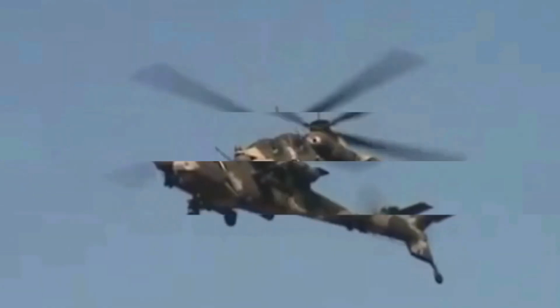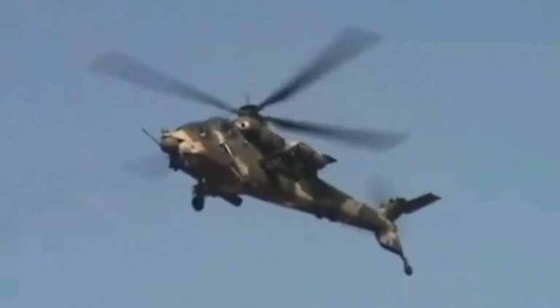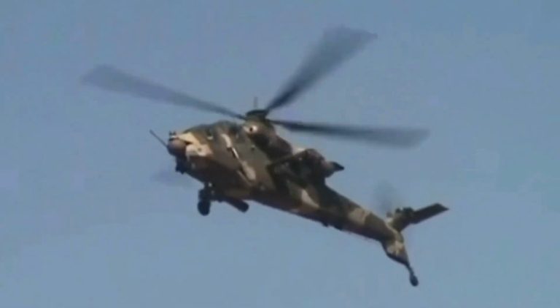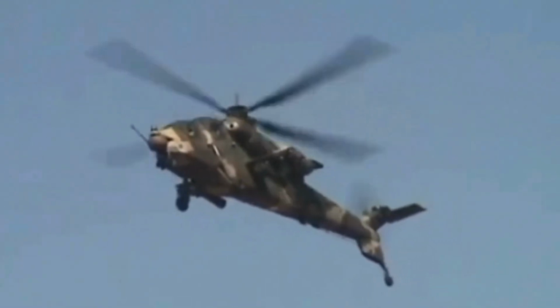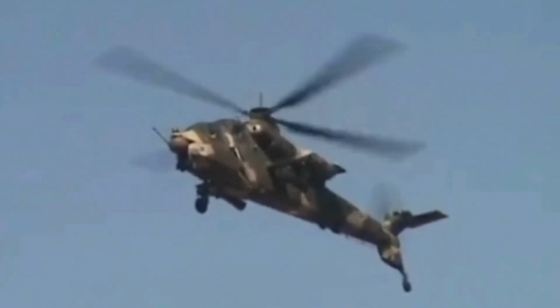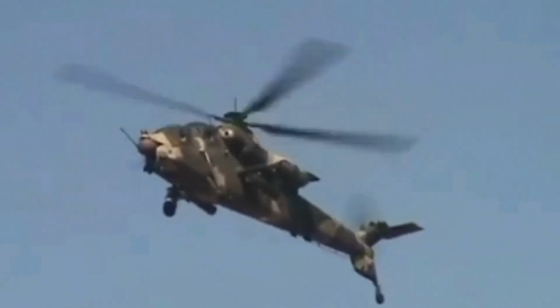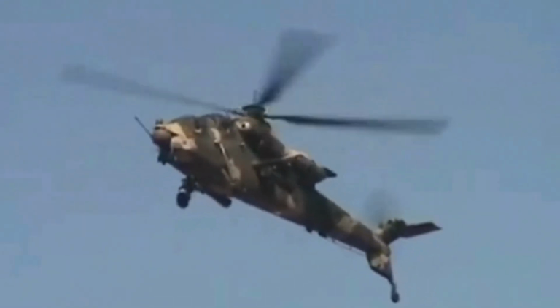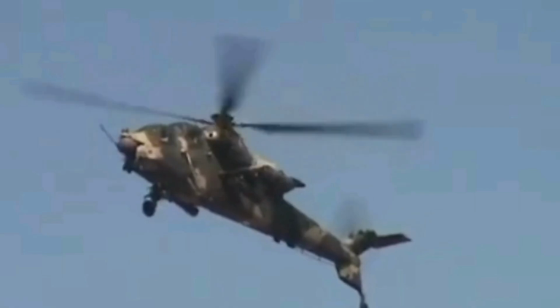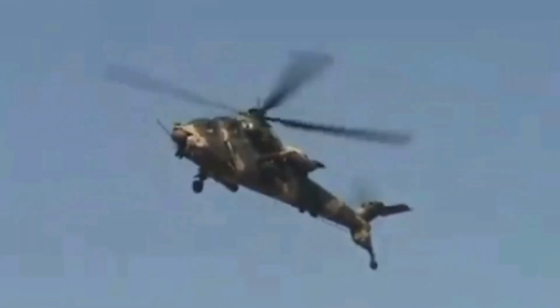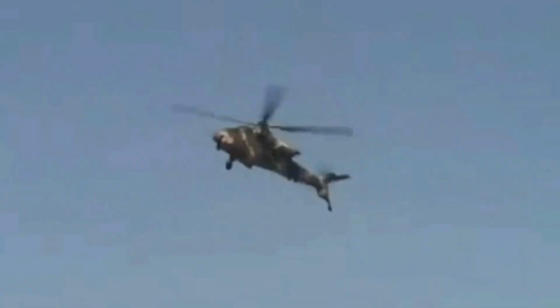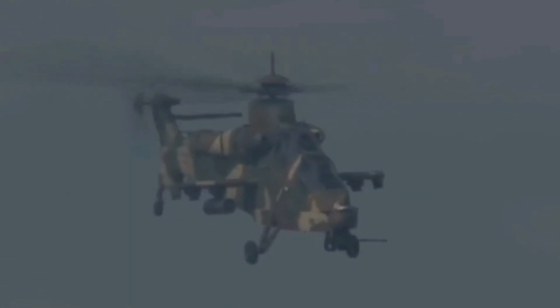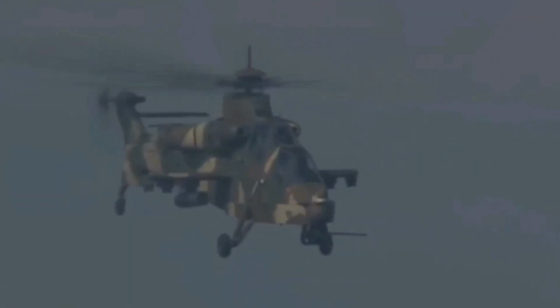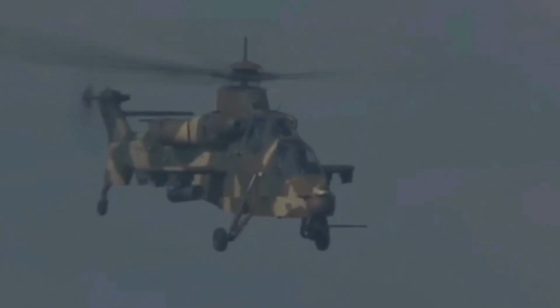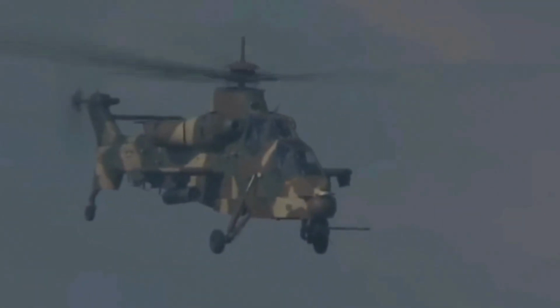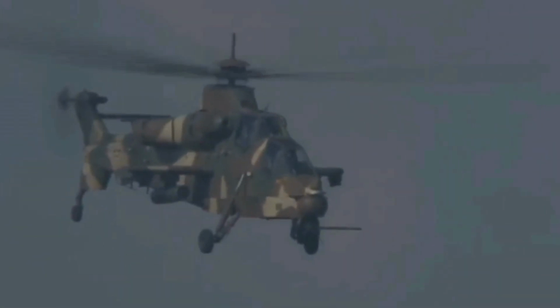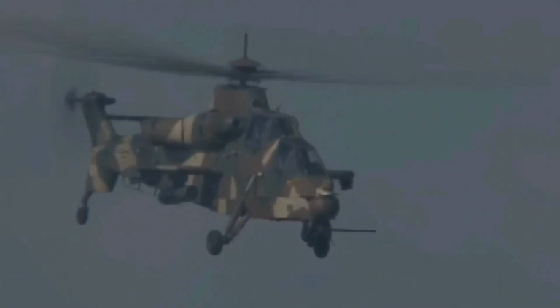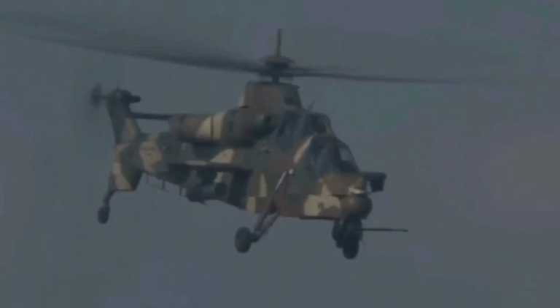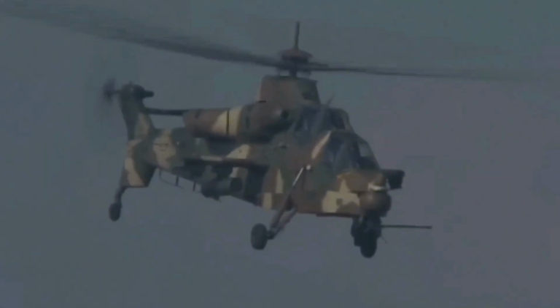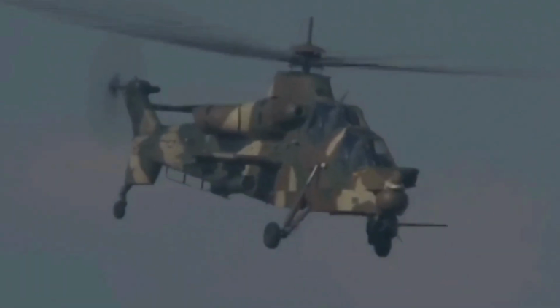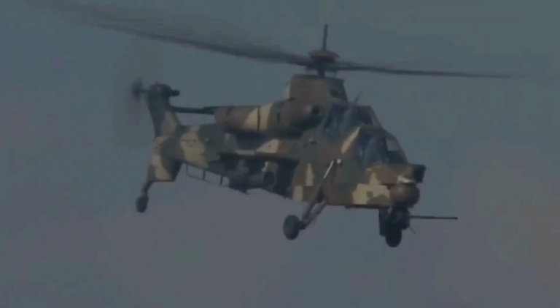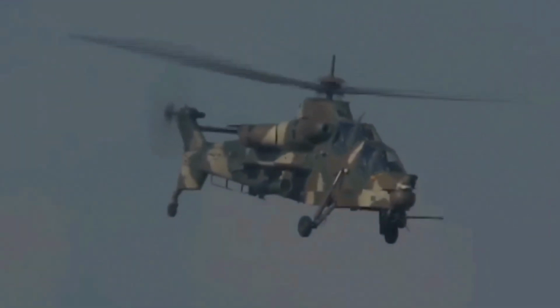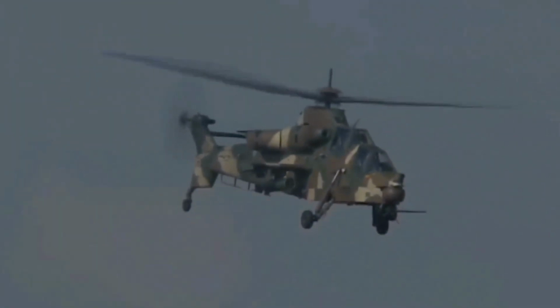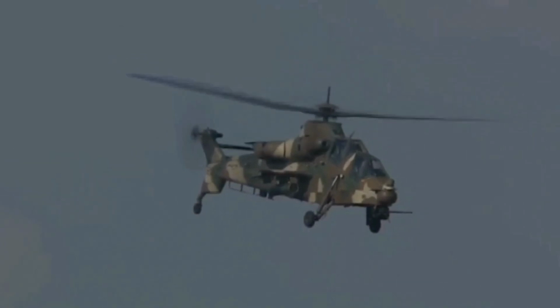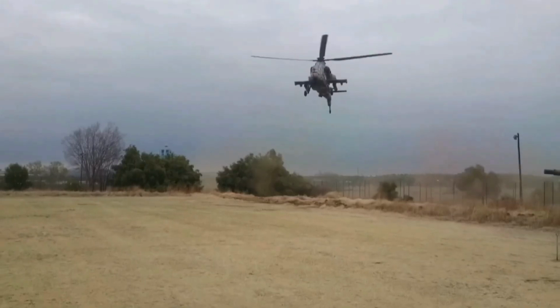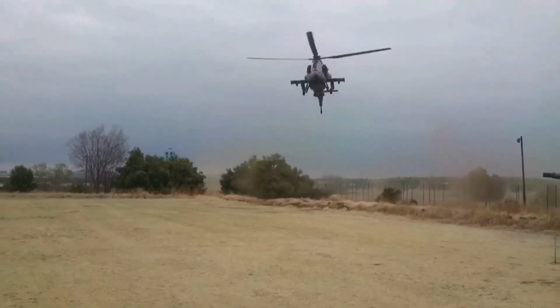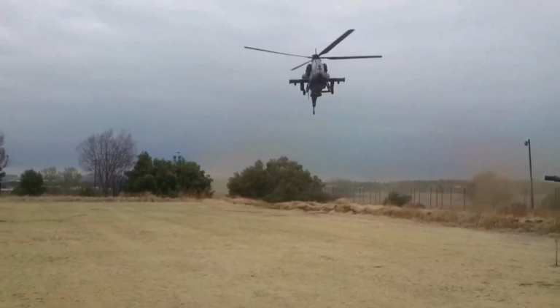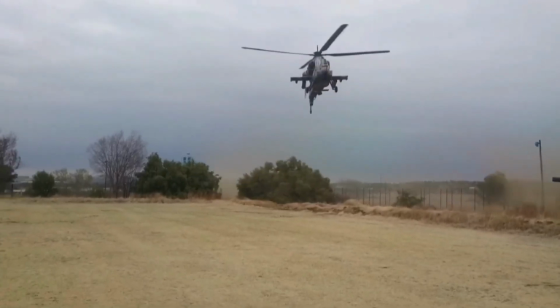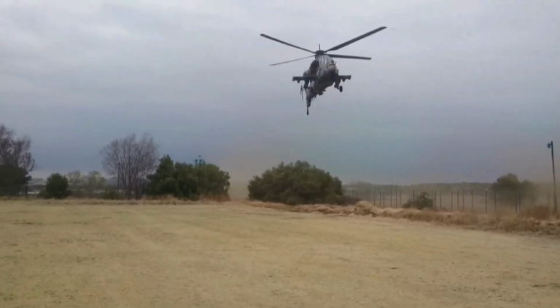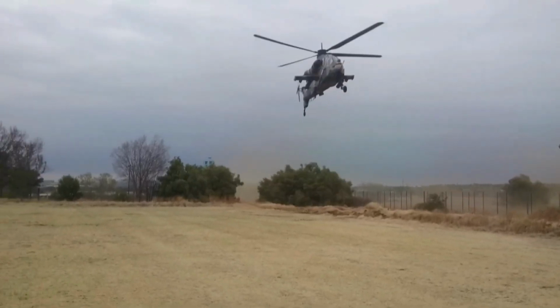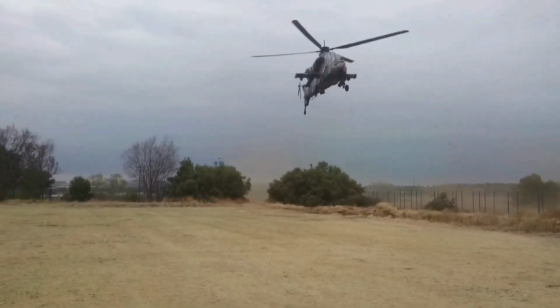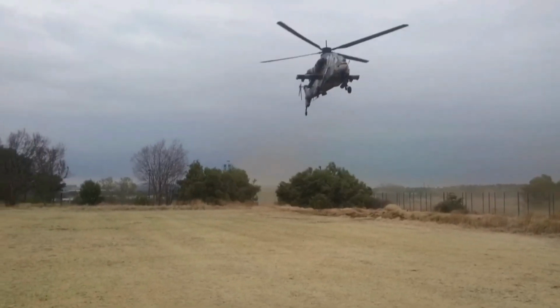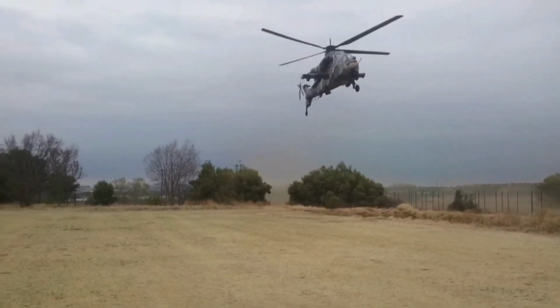The Rooivalk Combat Support Helicopter is one of the most advanced weapon systems created by the South African defense industry. It was specifically designed to handle the hot, humid, and dusty conditions in southern Africa.